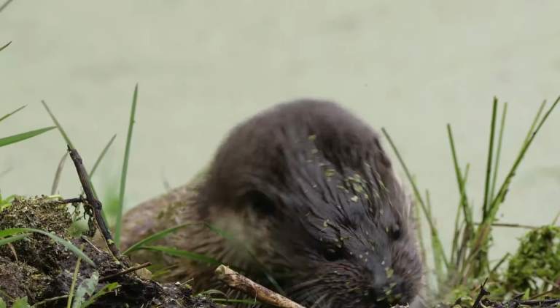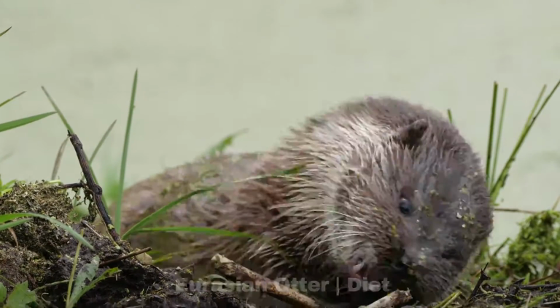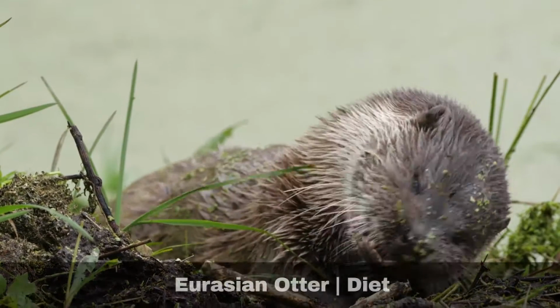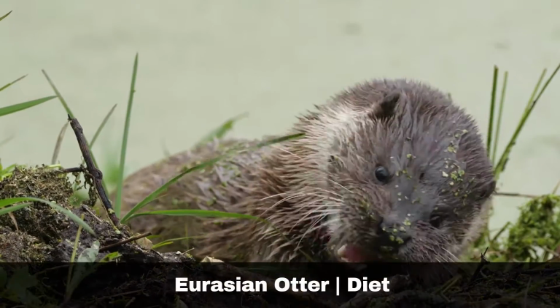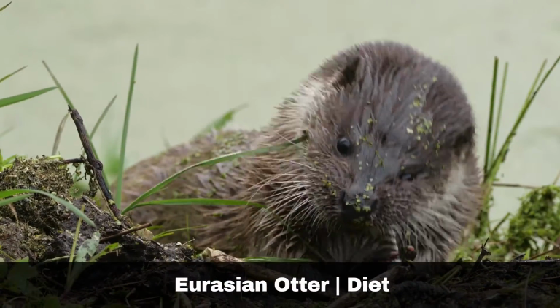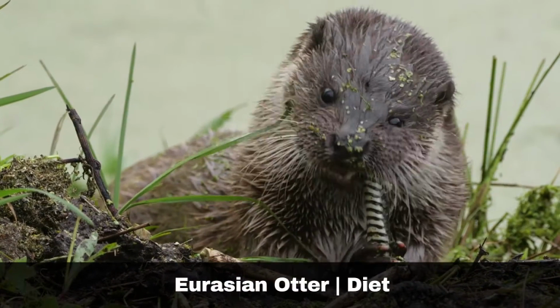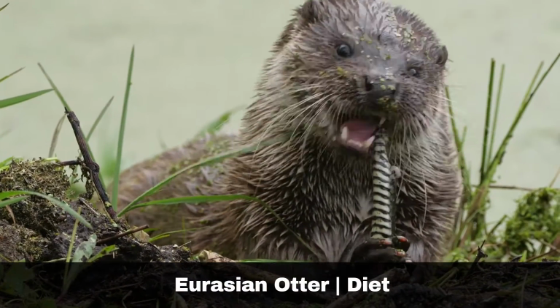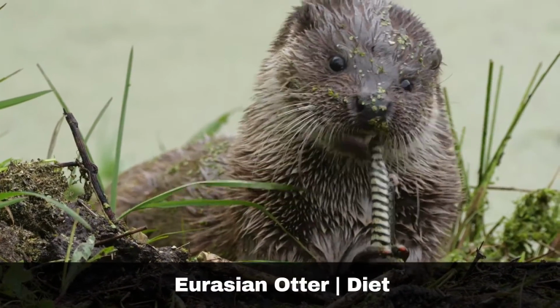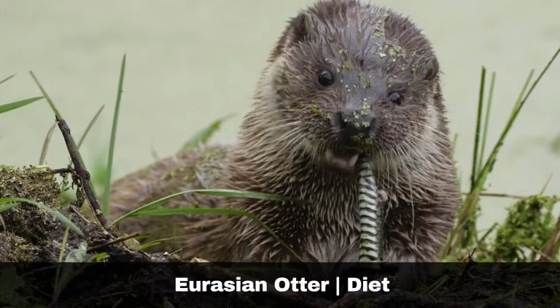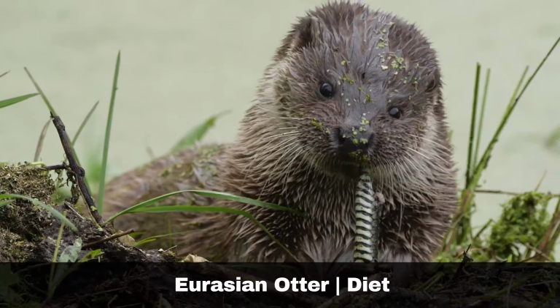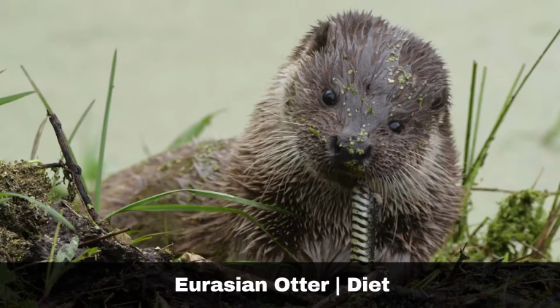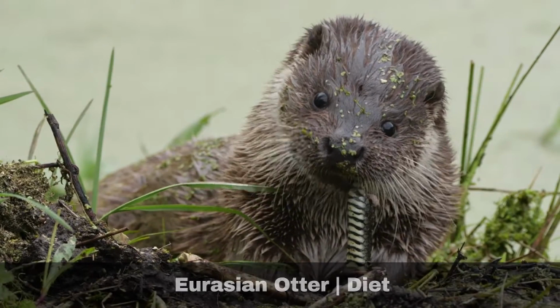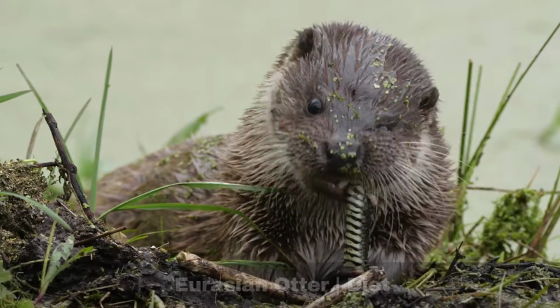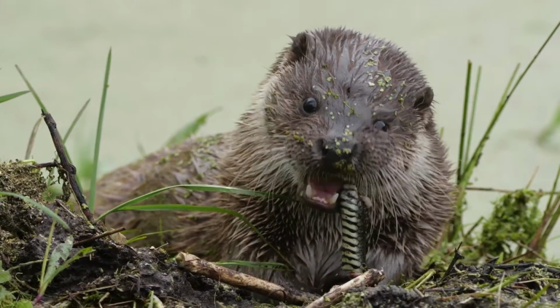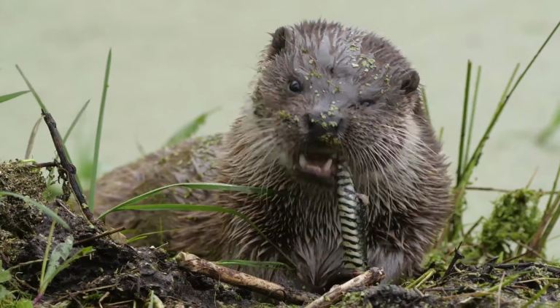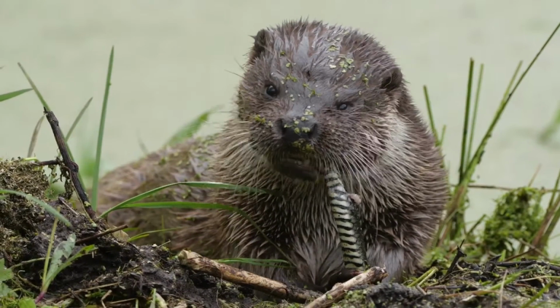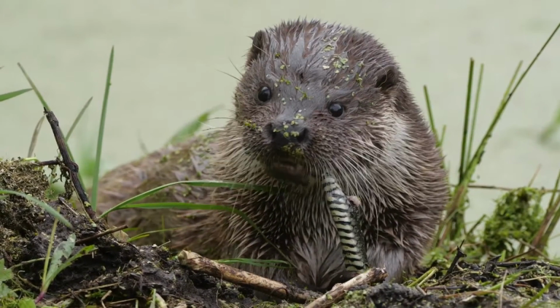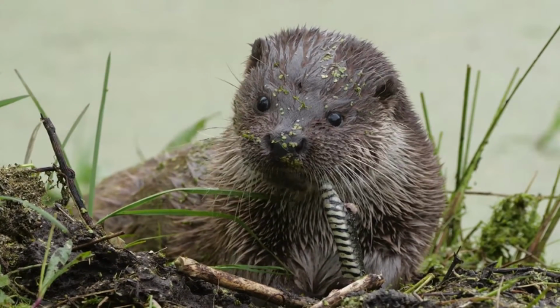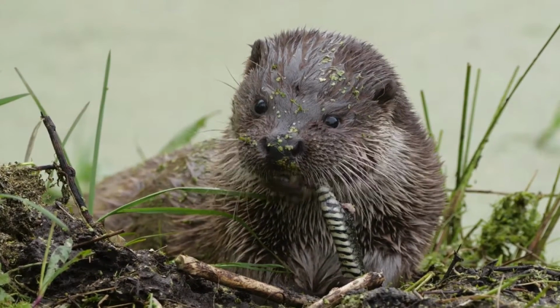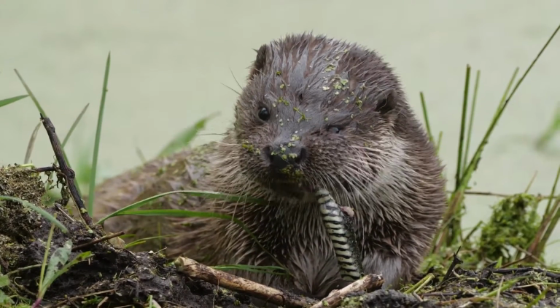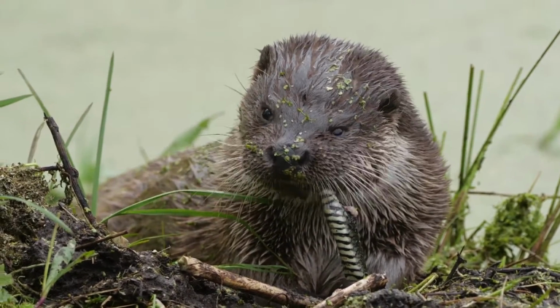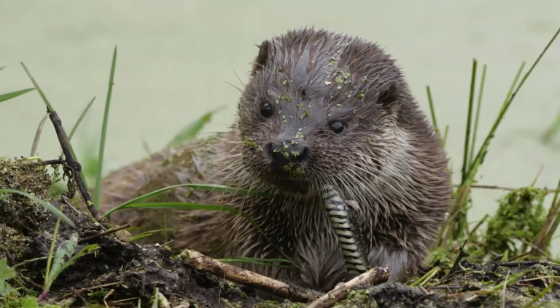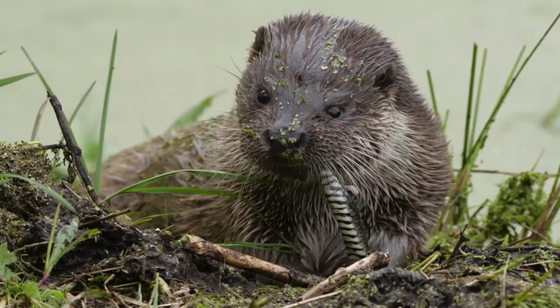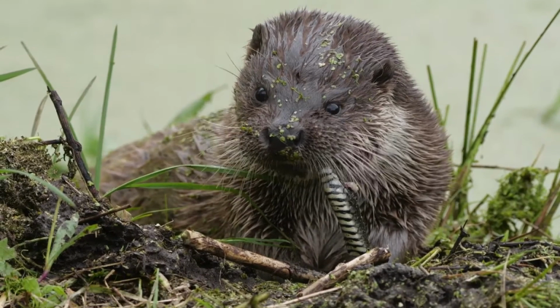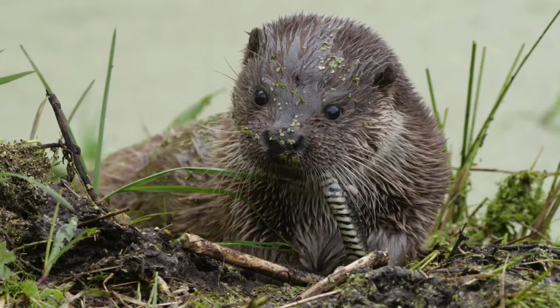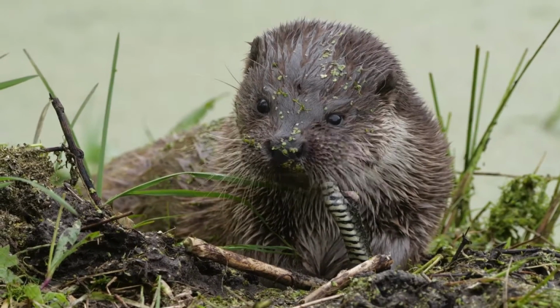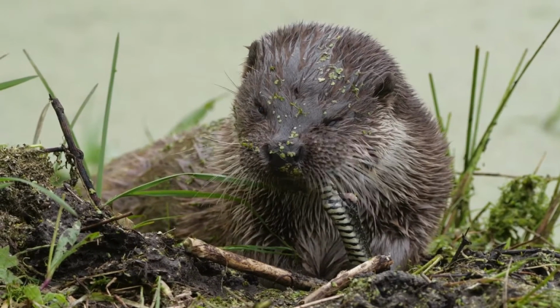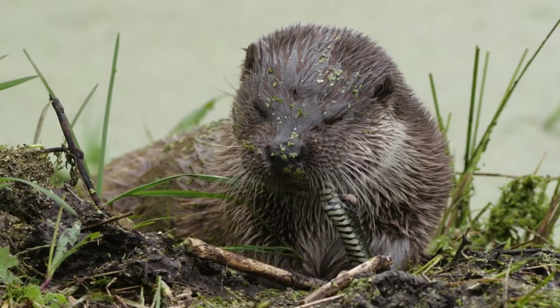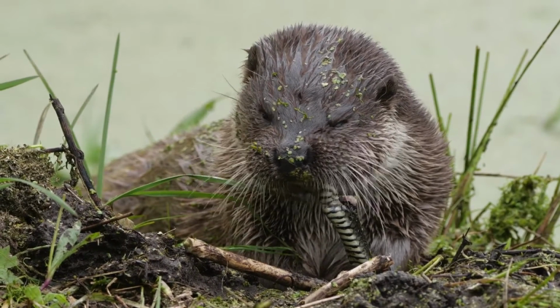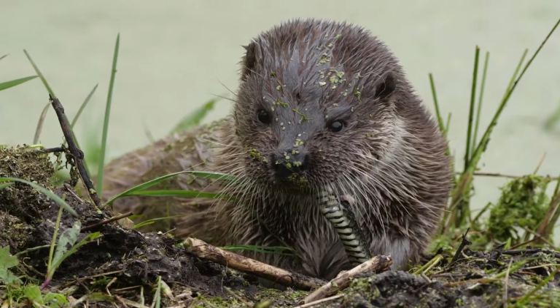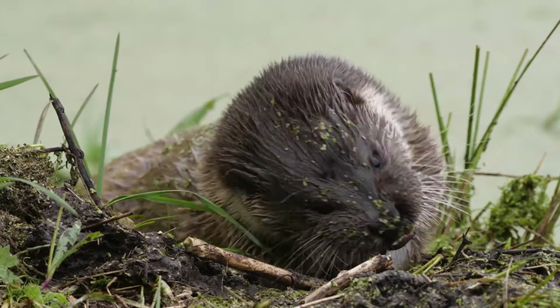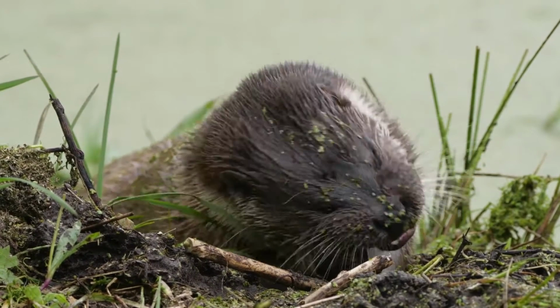The Eurasian otter predominantly feeds on small fish and invertebrates. As carnivores, they will also tackle larger prey such as moorhens or ducks. They will even eat mammals such as rabbits if they get the opportunity.